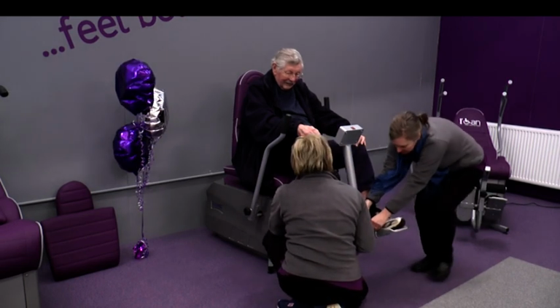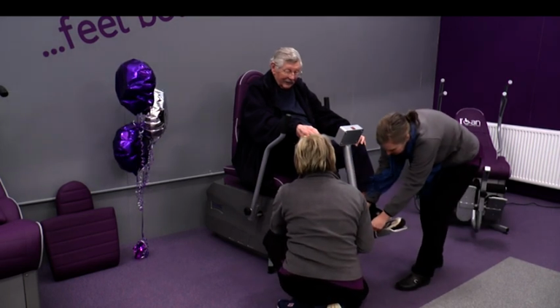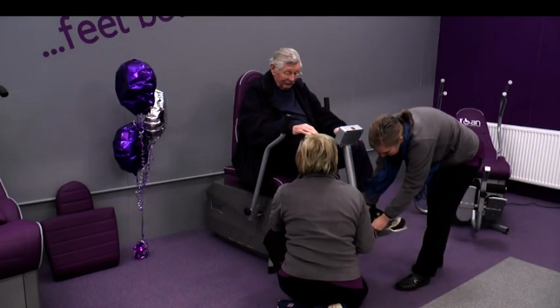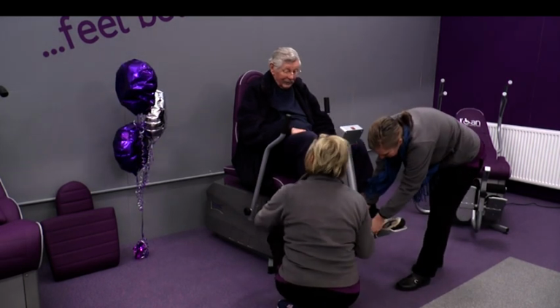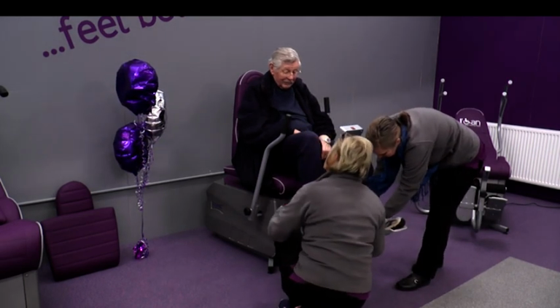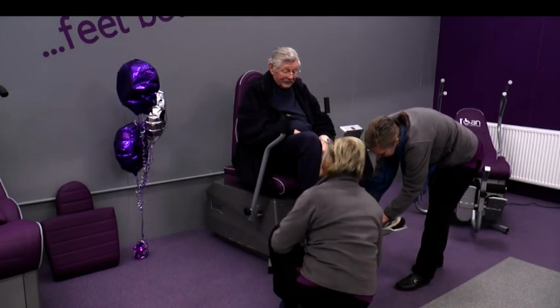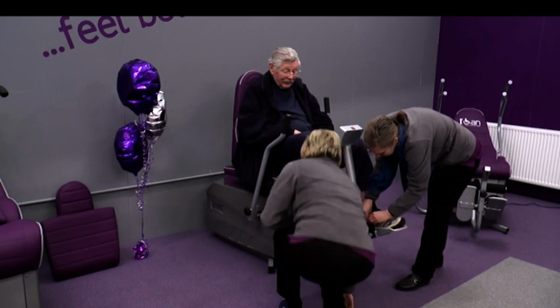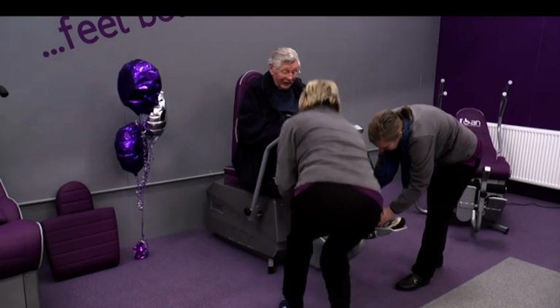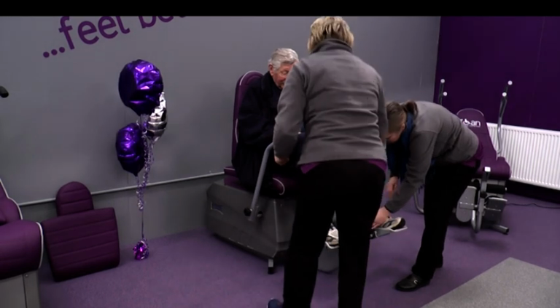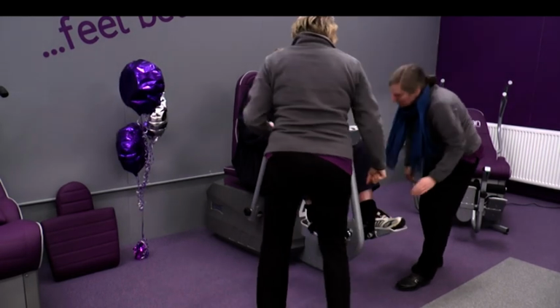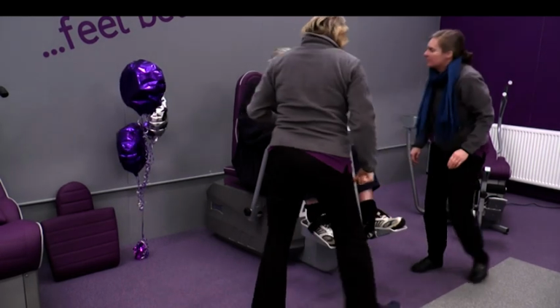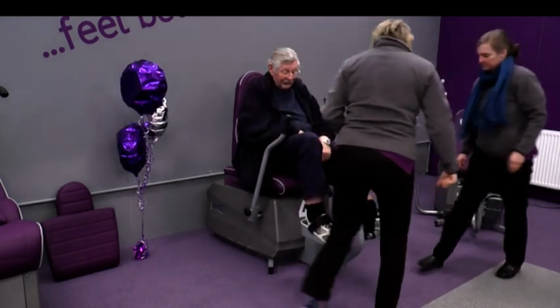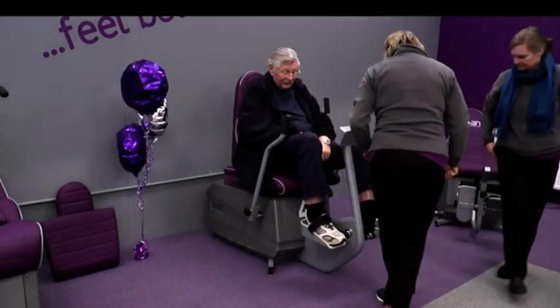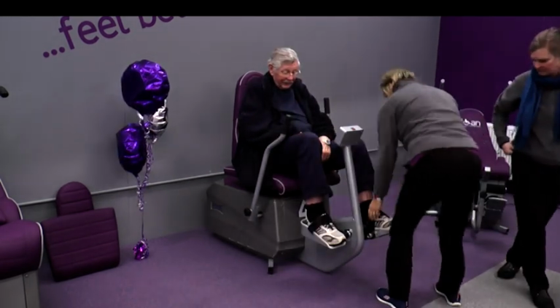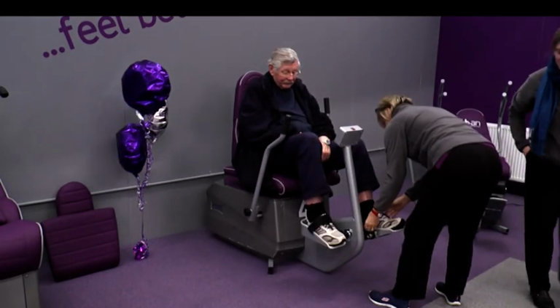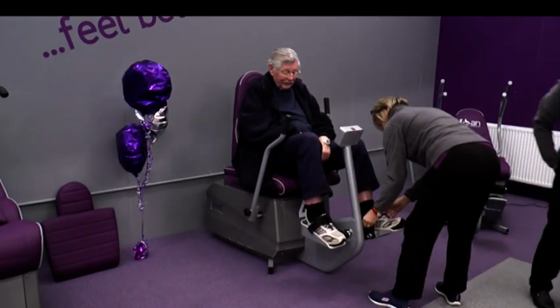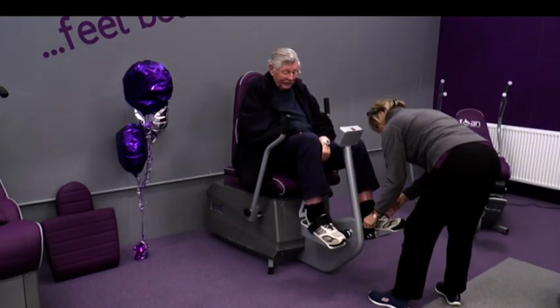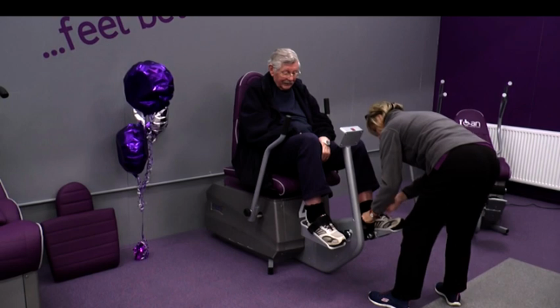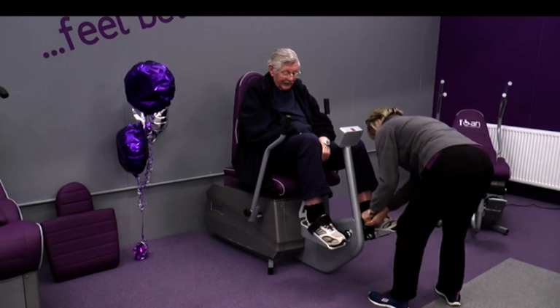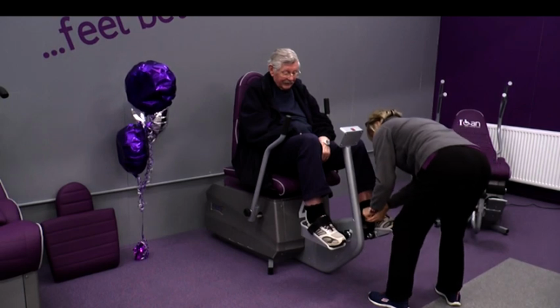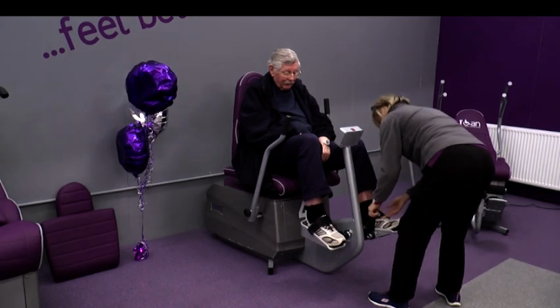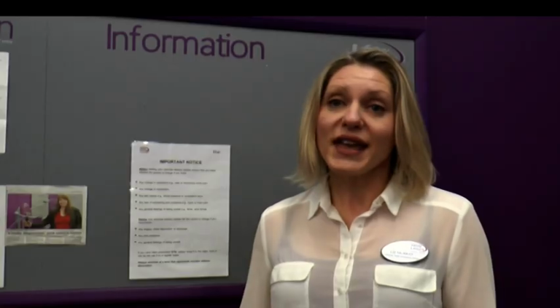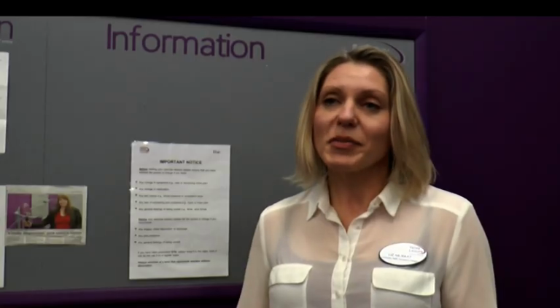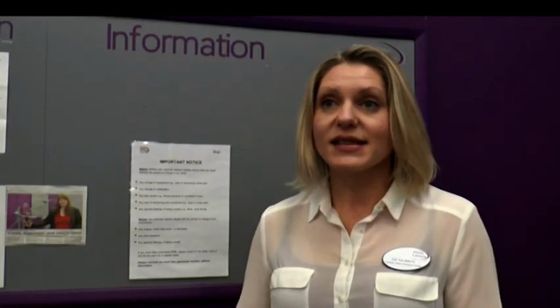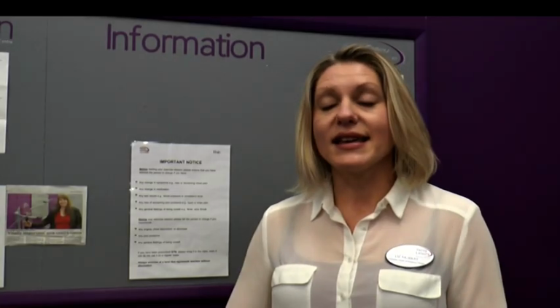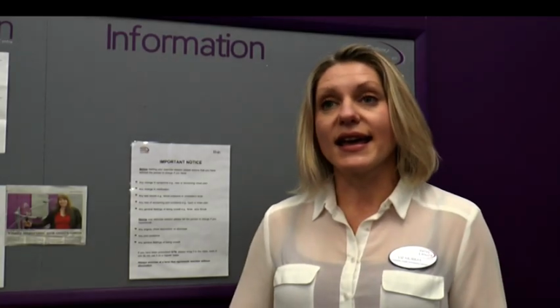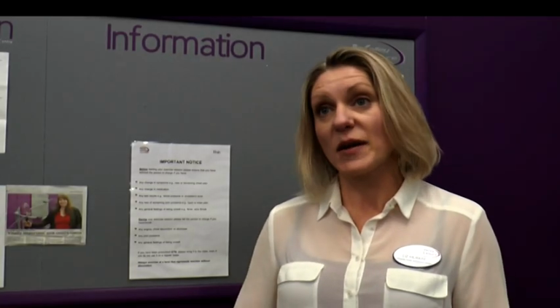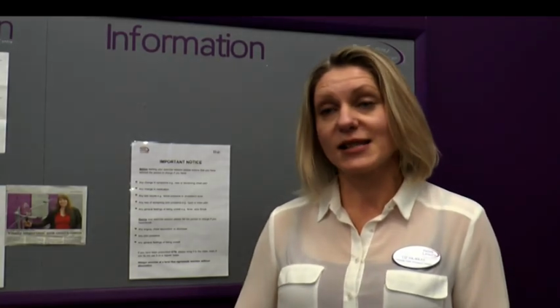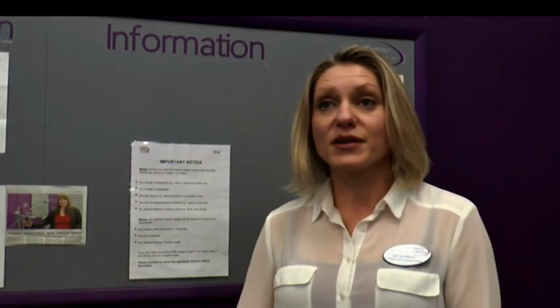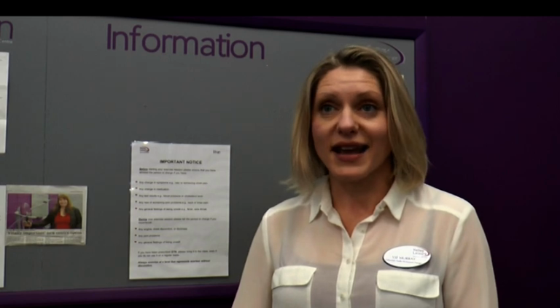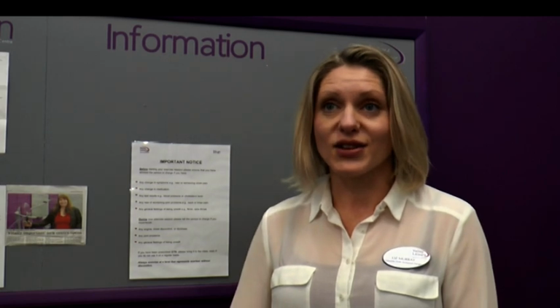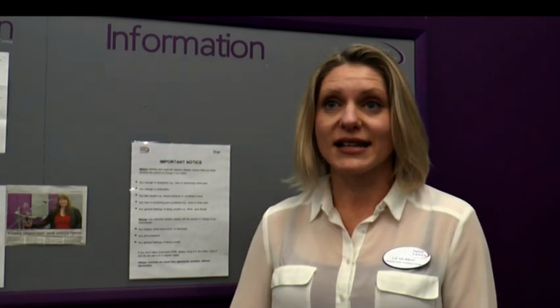Andover is now home to a brand new therapy centre, providing a bespoke exercise service to help those with physical limitations and health conditions. The ICAN therapy centre is a specialist power assisted exercise facility.